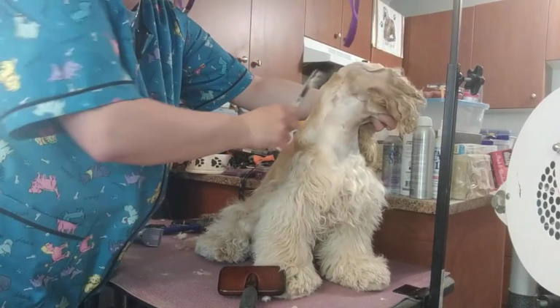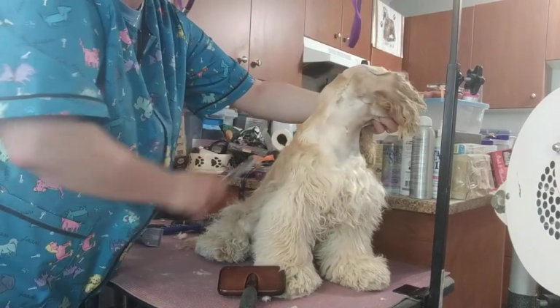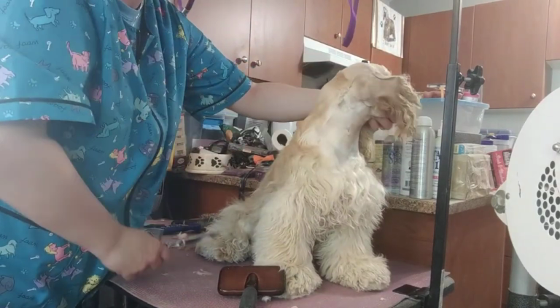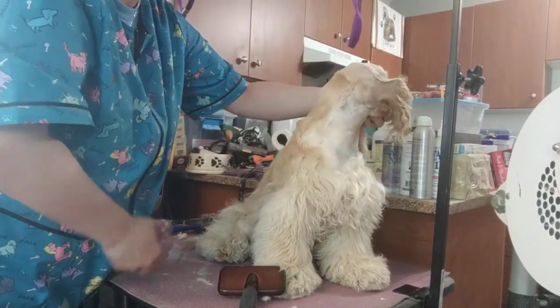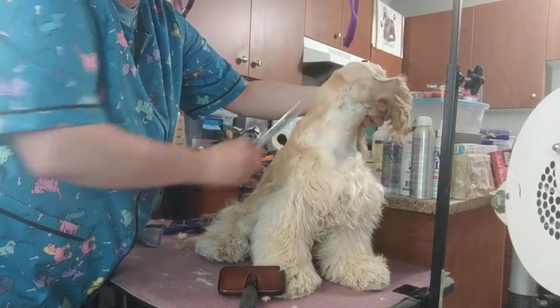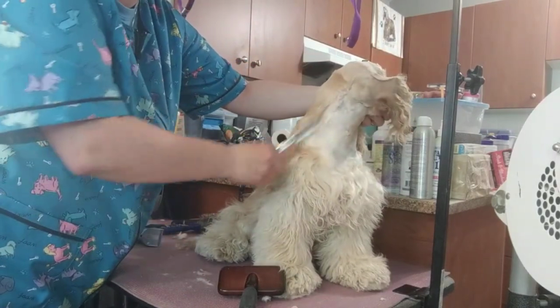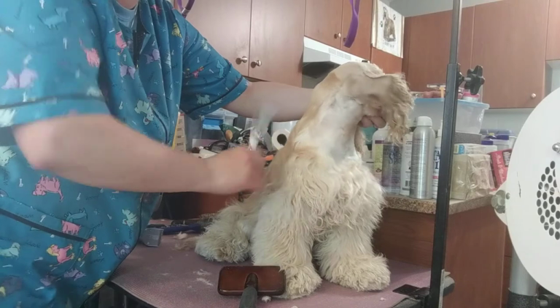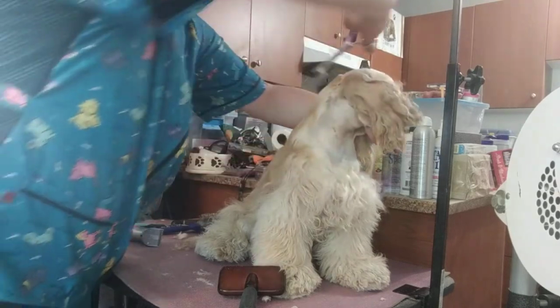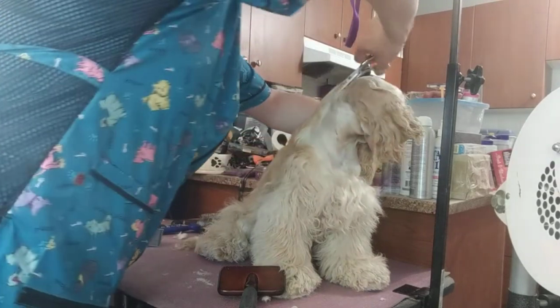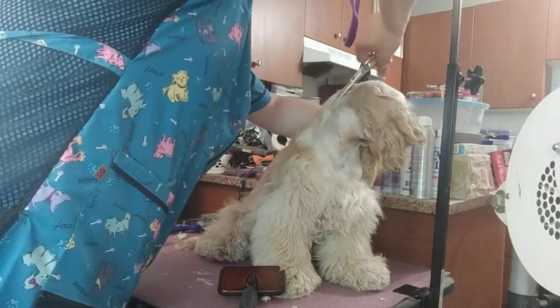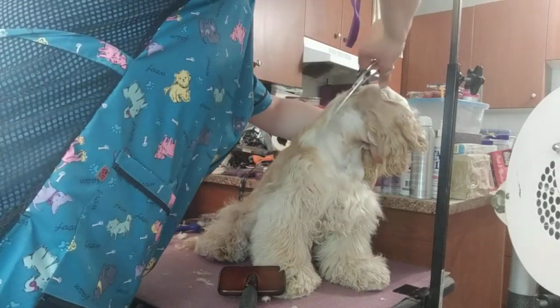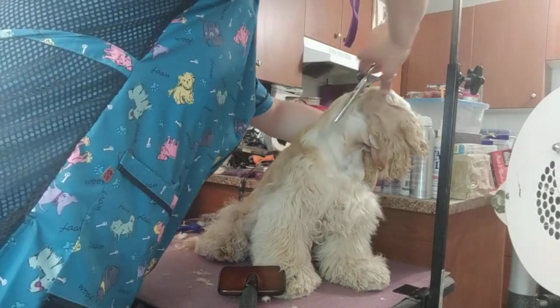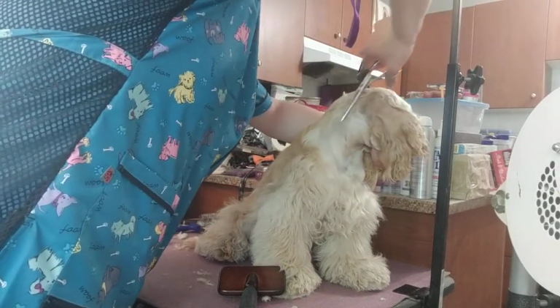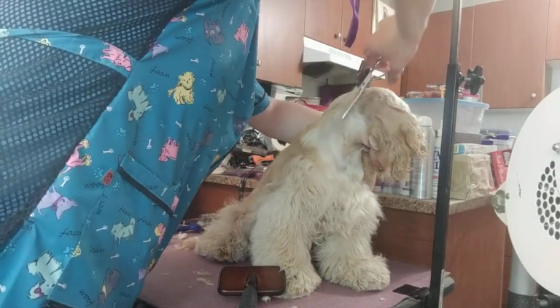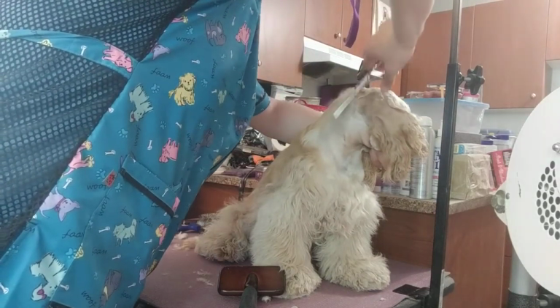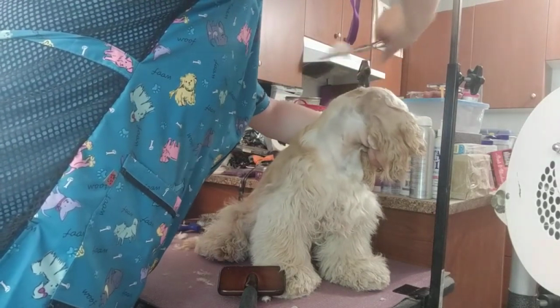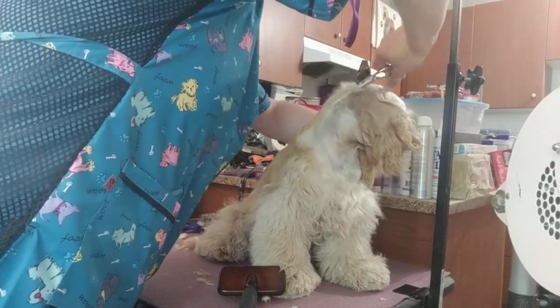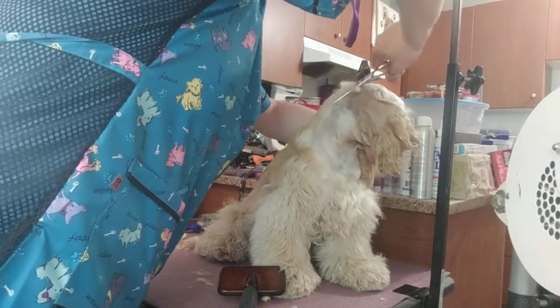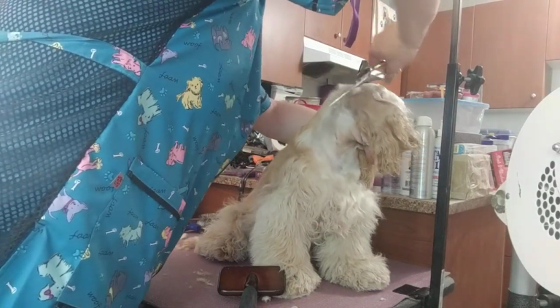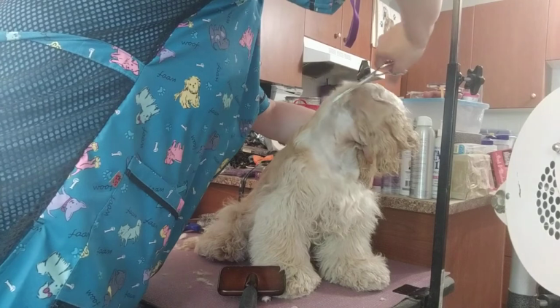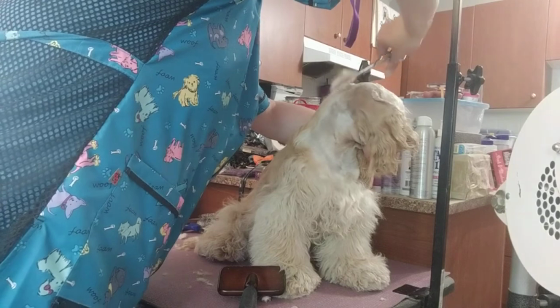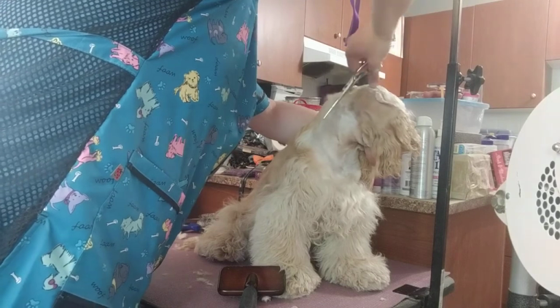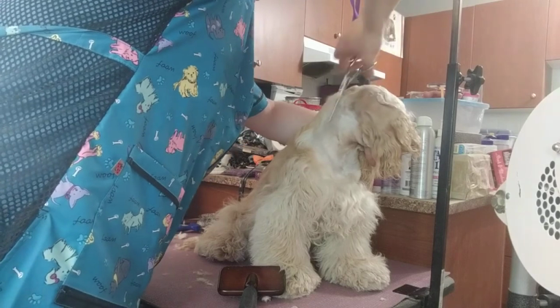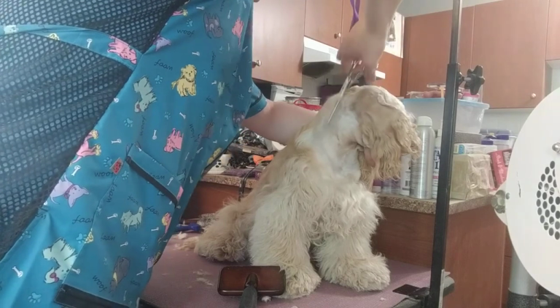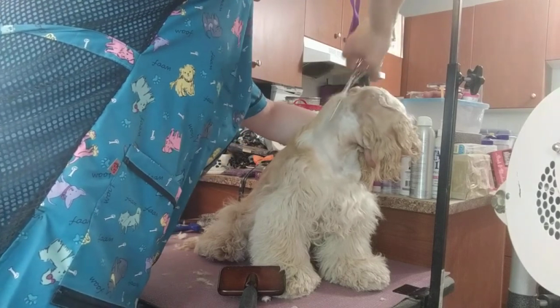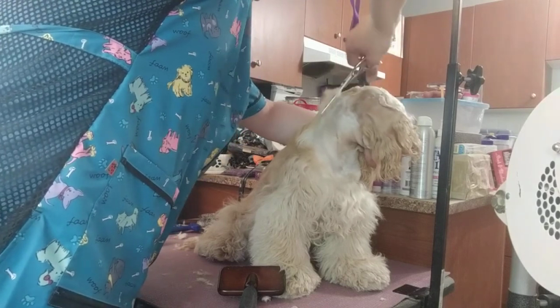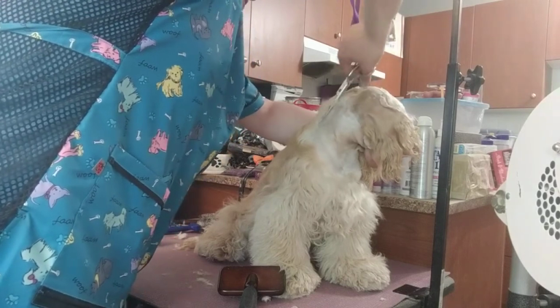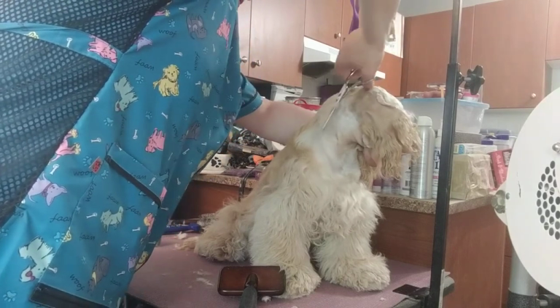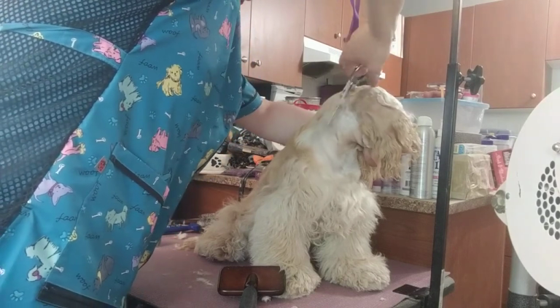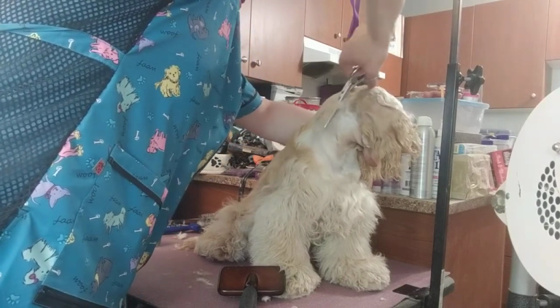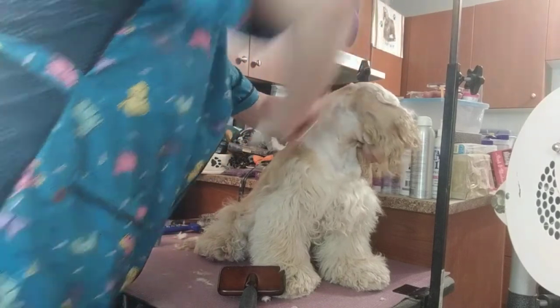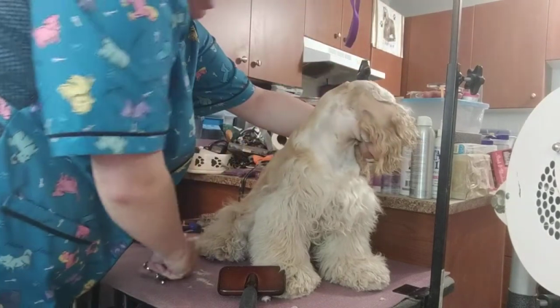Then I go ahead and do the same thing on the other side, just blending that in. I always do a better job blending the off-show side because for whatever reason it is less awkward for me.